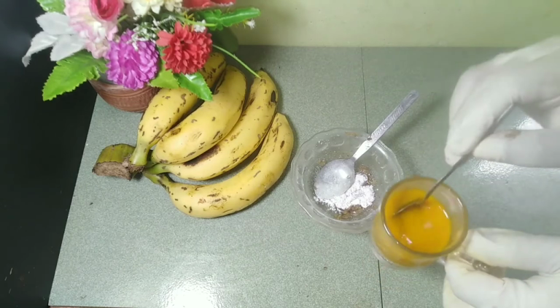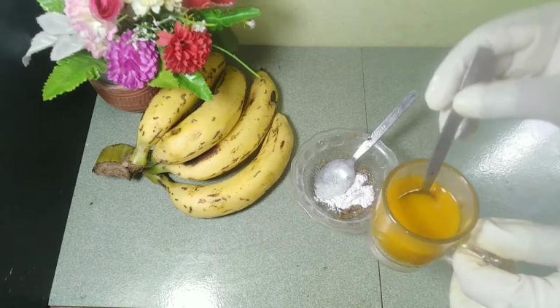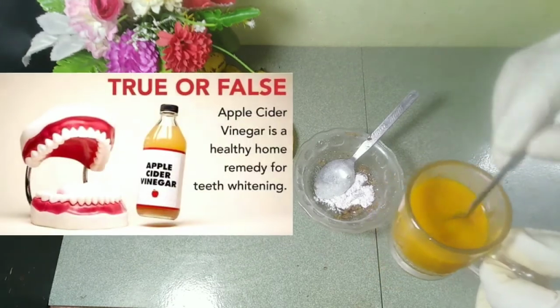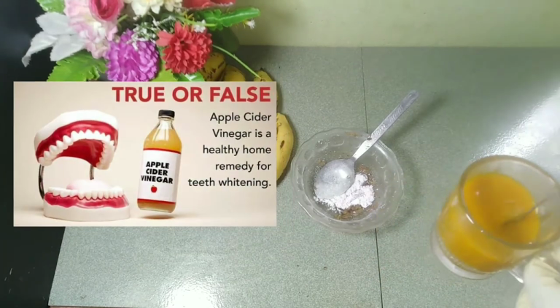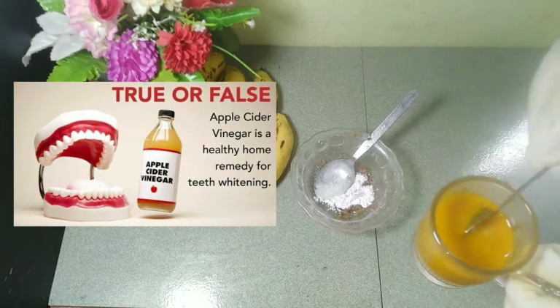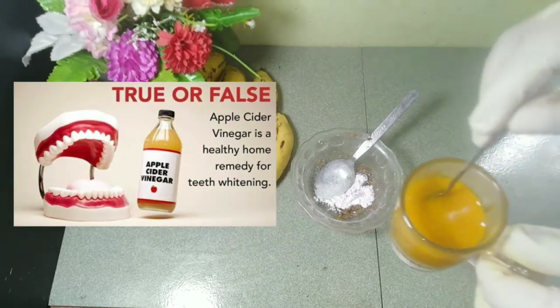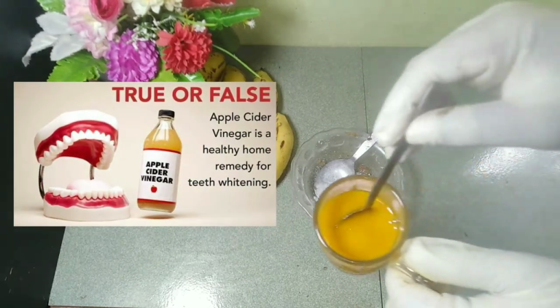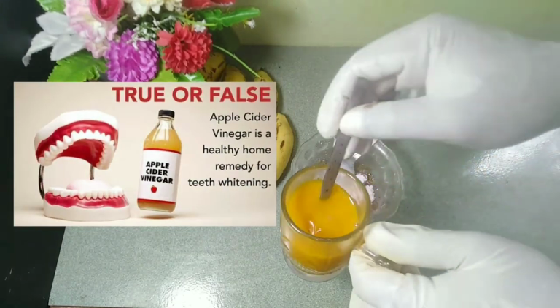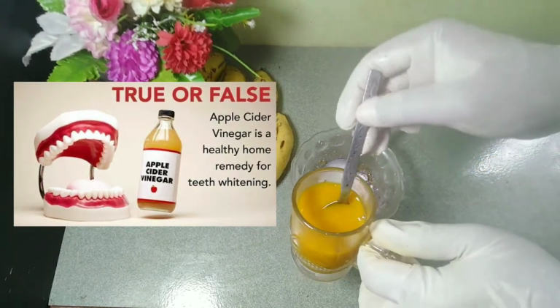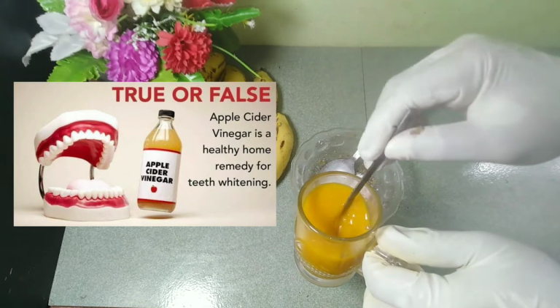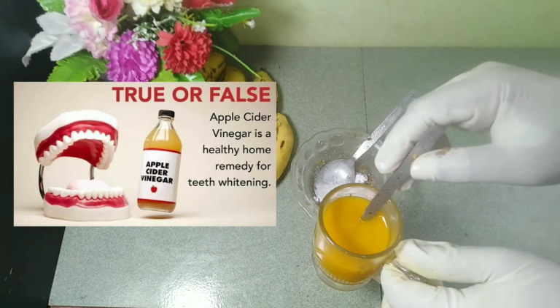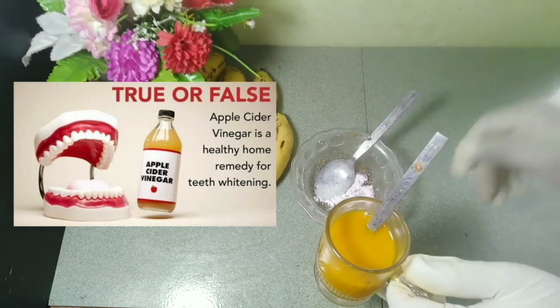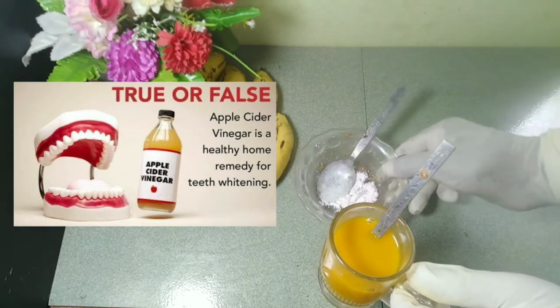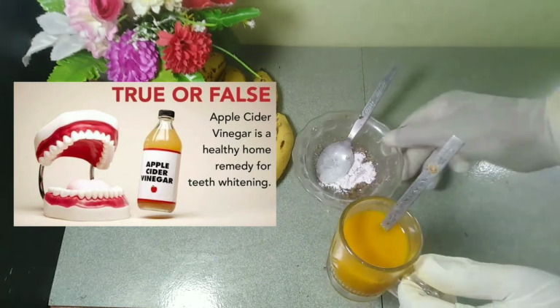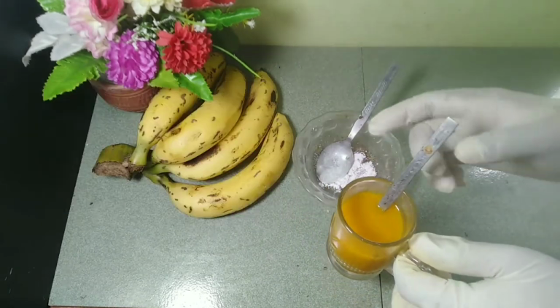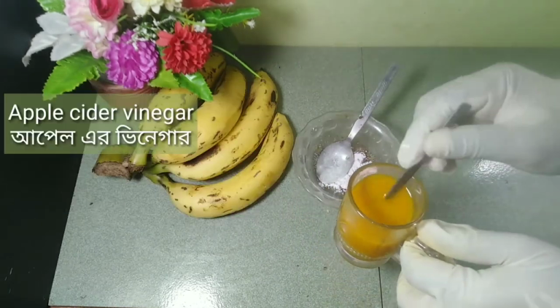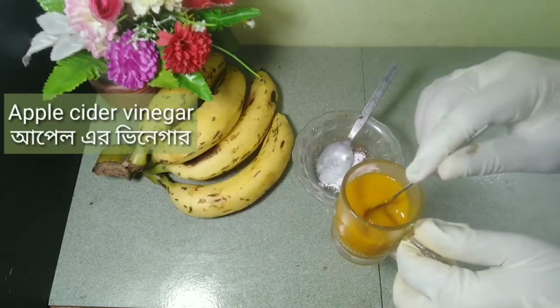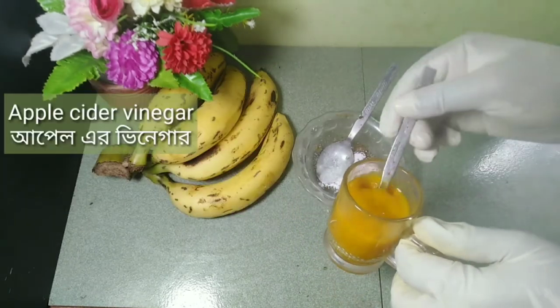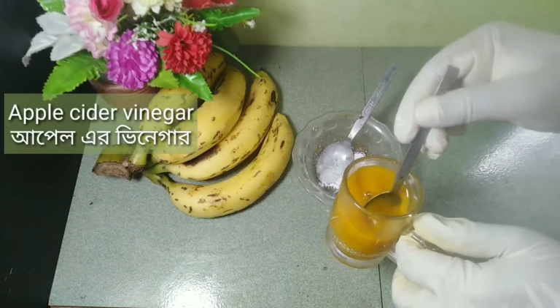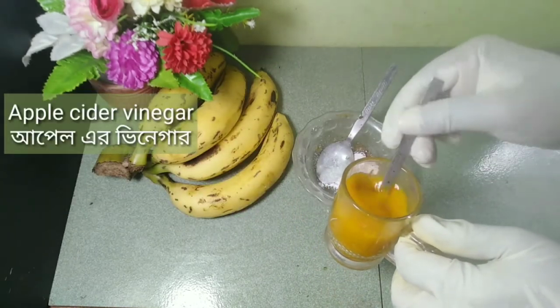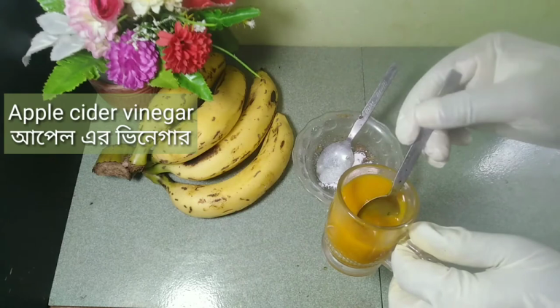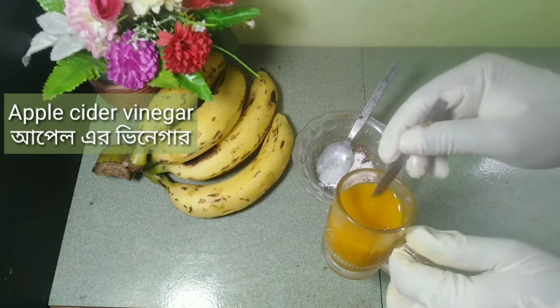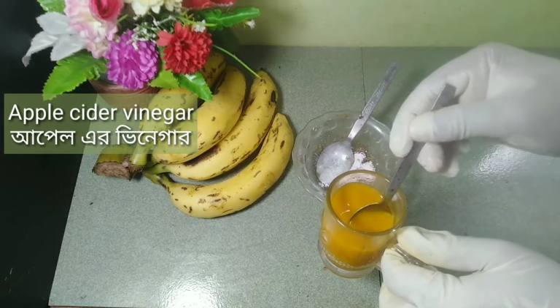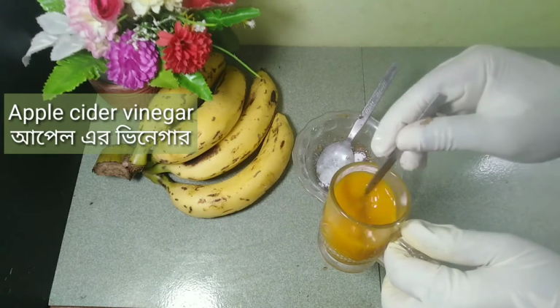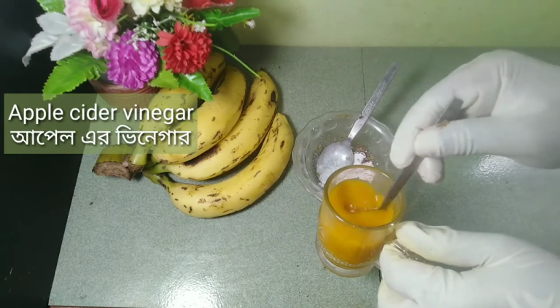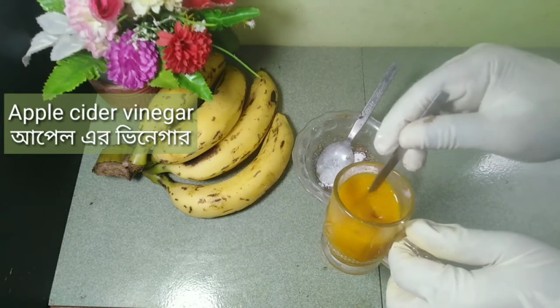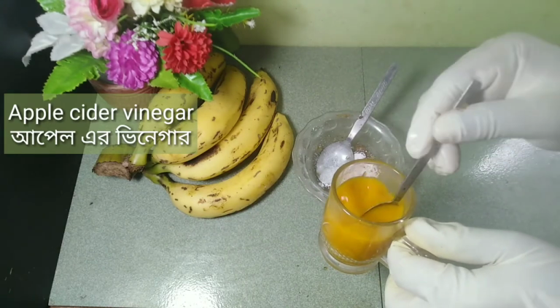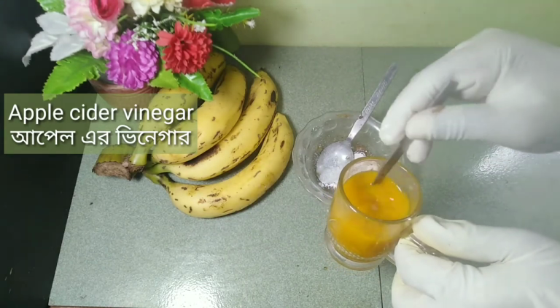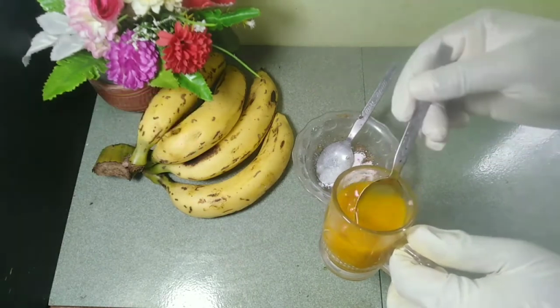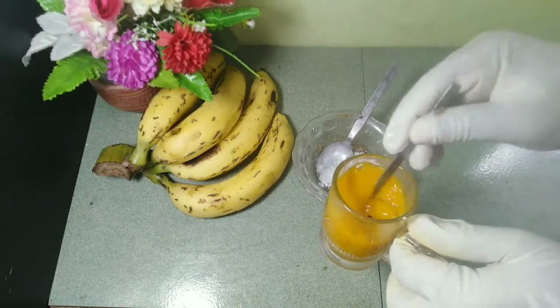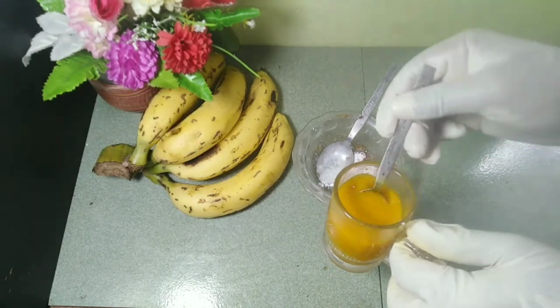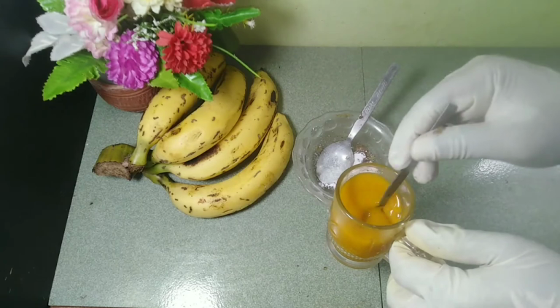Apple cider vinegar acts as a natural bleach as well as a potent cleanser. As a deep cleaning agent, it helps to remove all the bacteria that affect the natural color of your teeth. As a bleaching agent, it helps to balance the pH in your mouth and make the teeth shine.